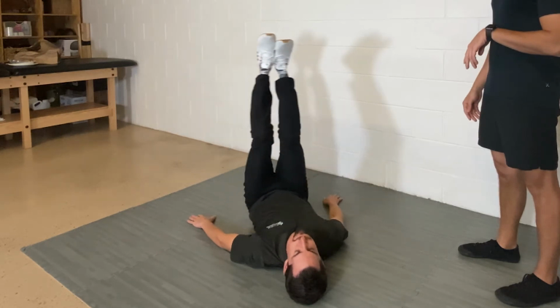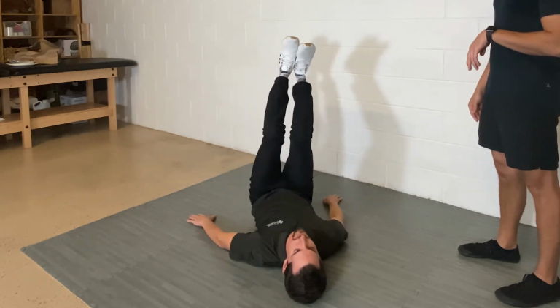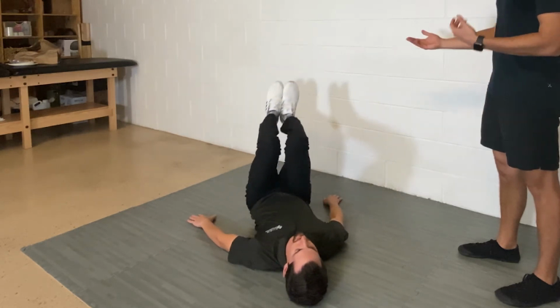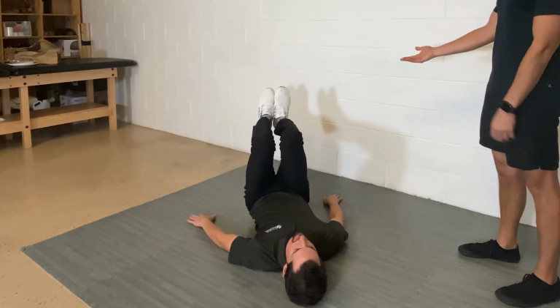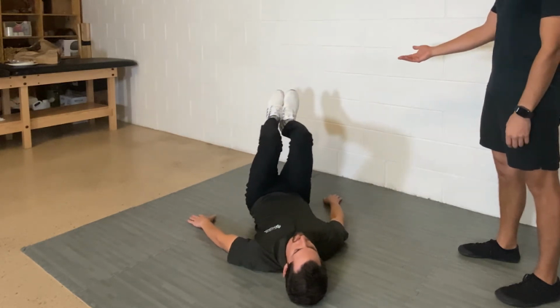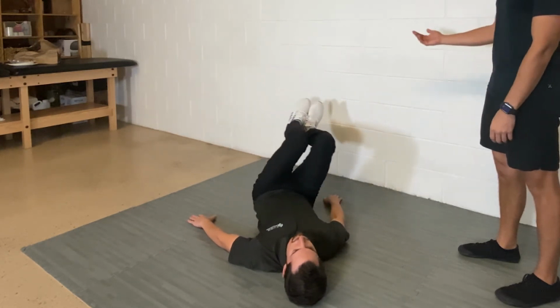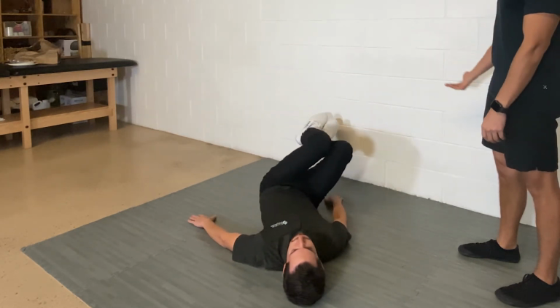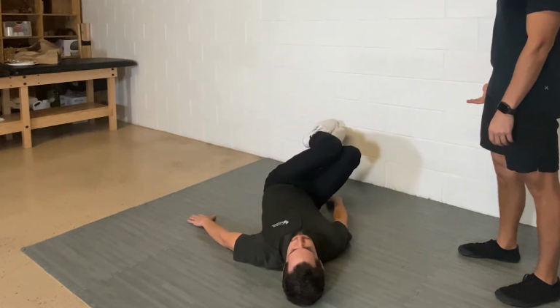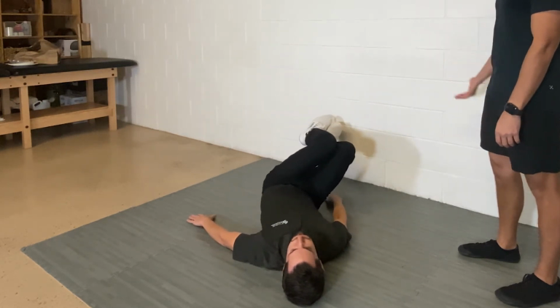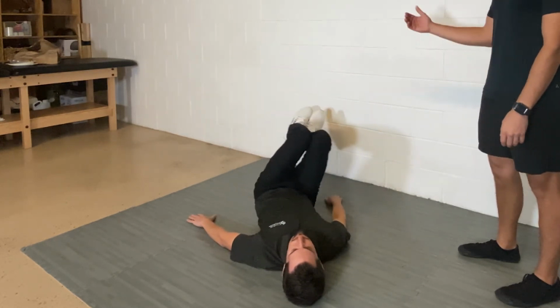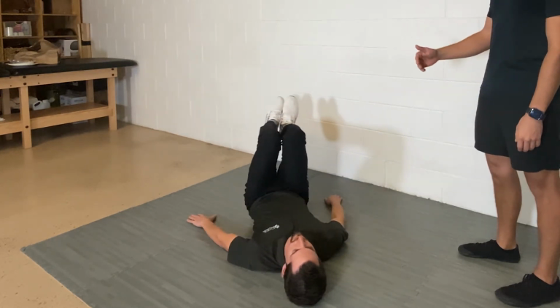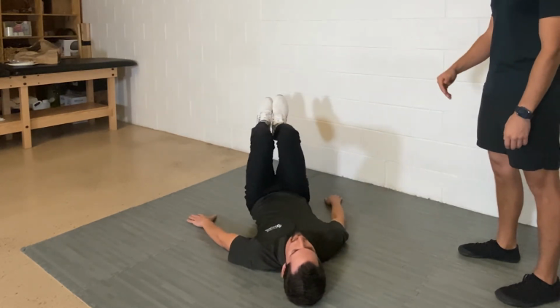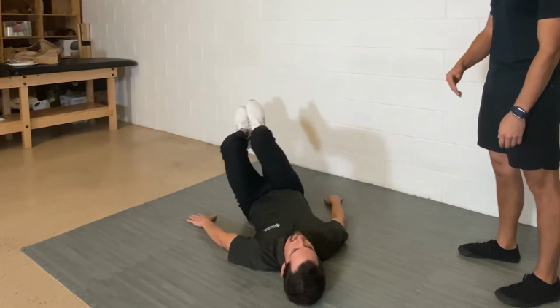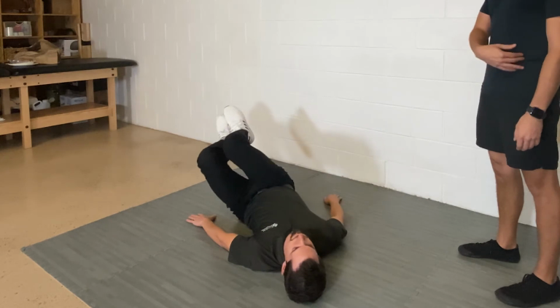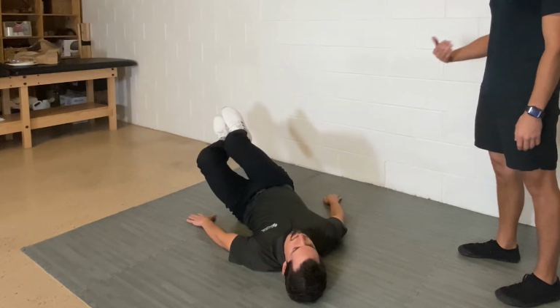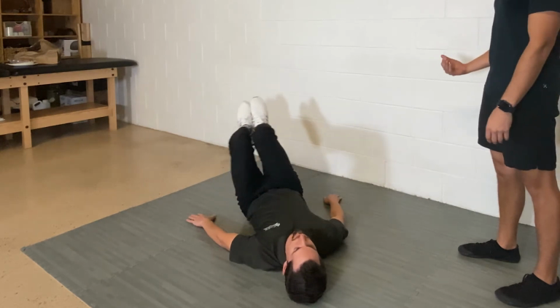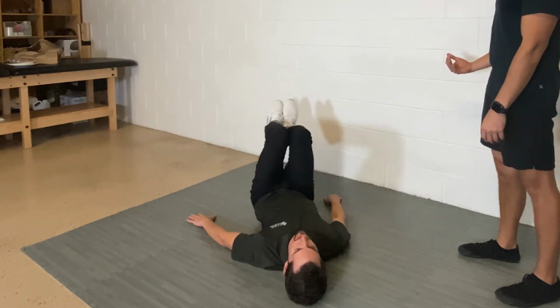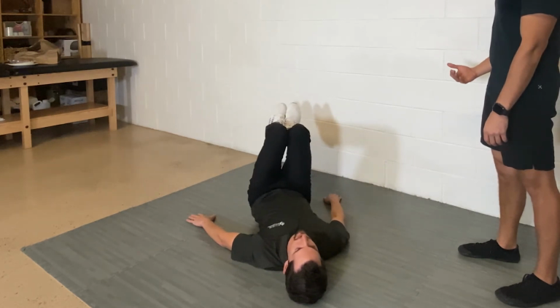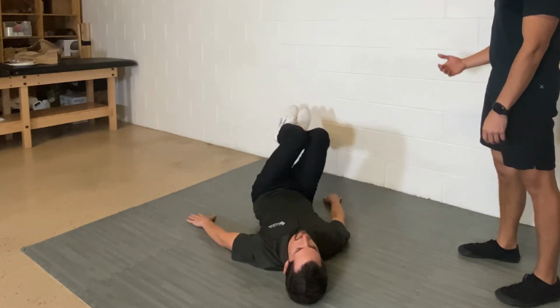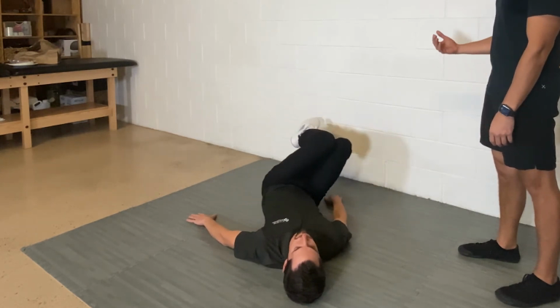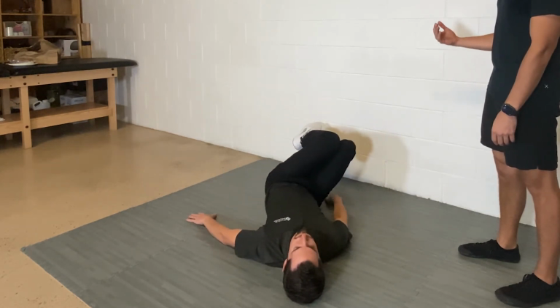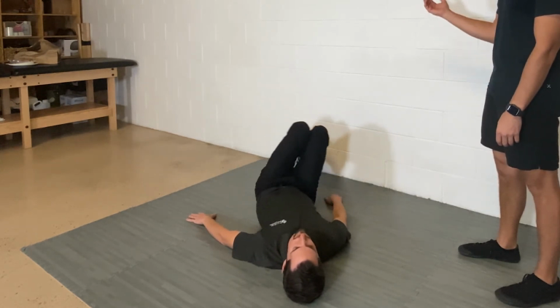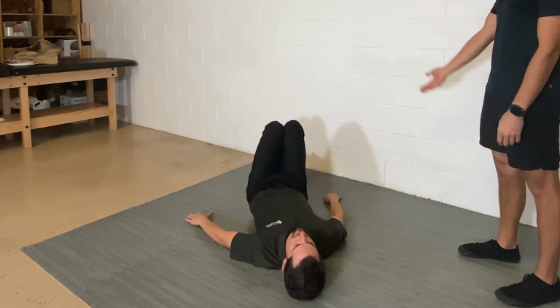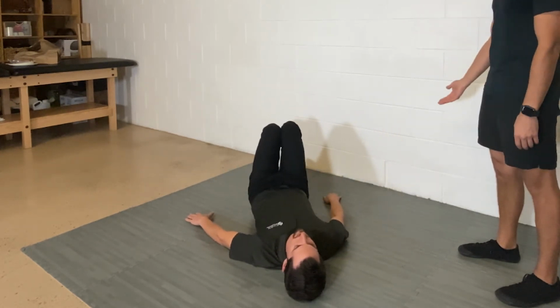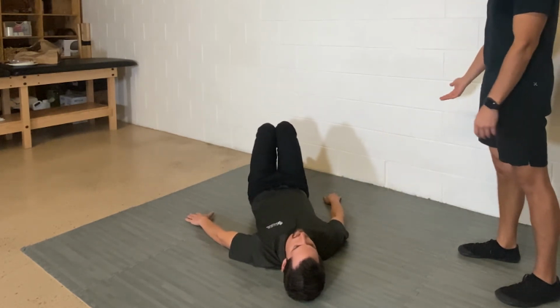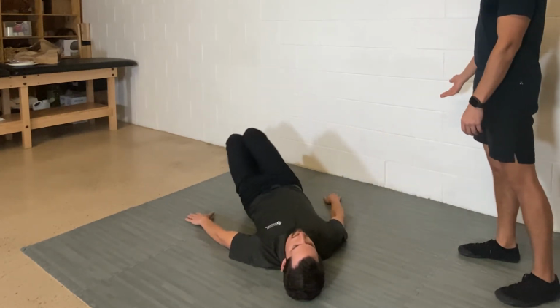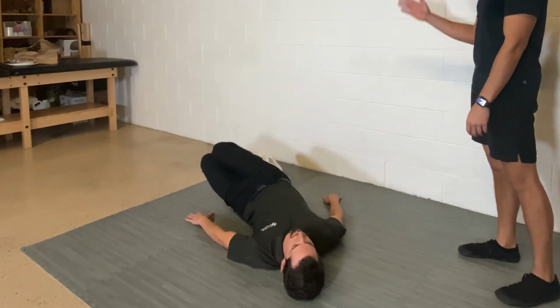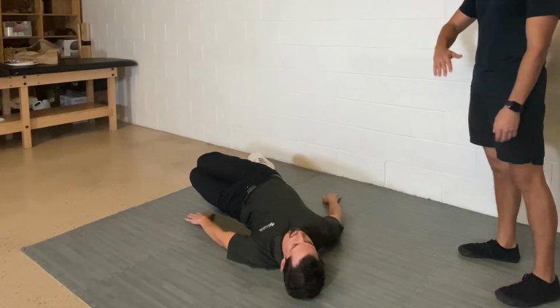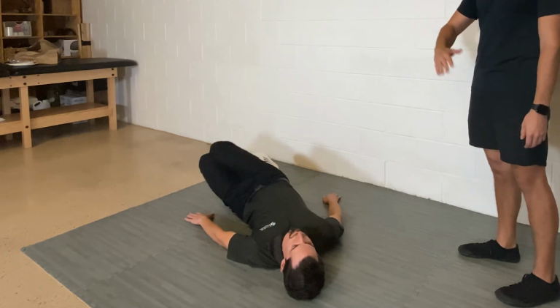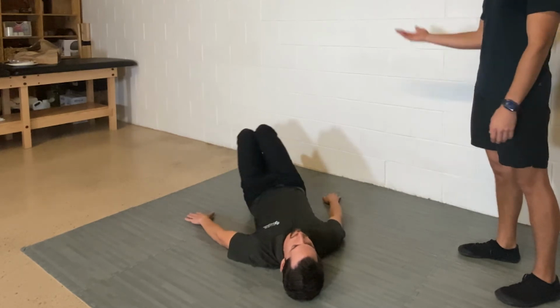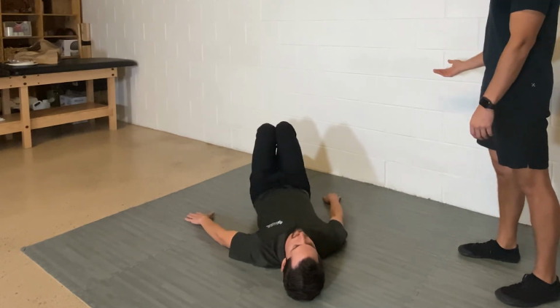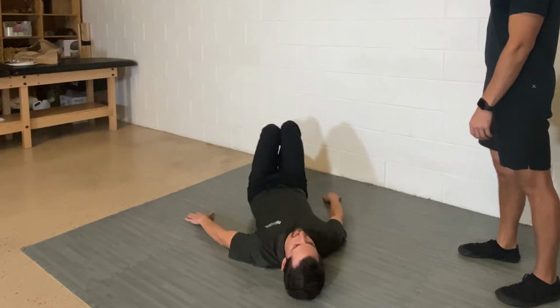Level two, our knees are going to be bent — same thing, knees out and then using the oblique back to center. Level one, feet are going to be down on the ground, hands out, and back to center.